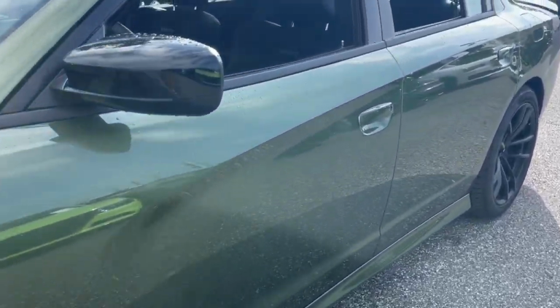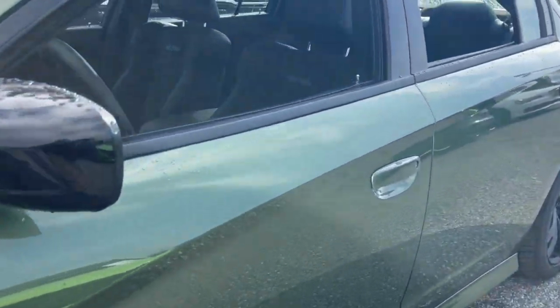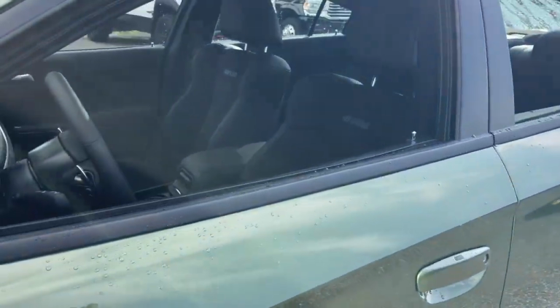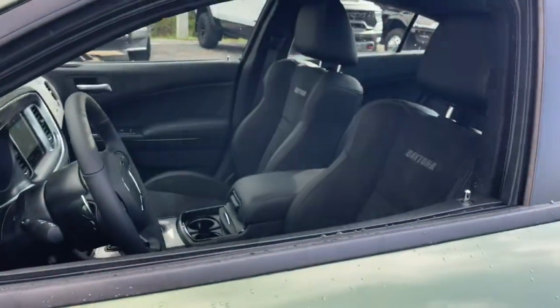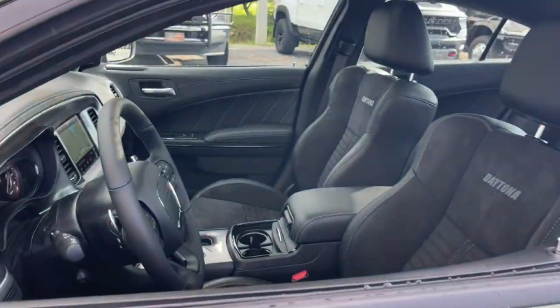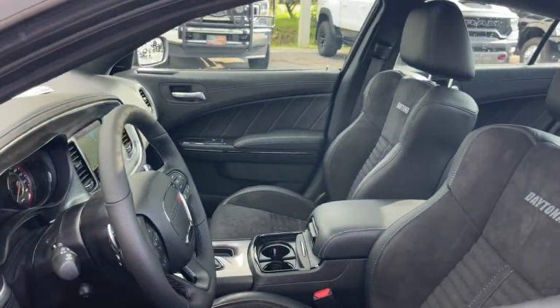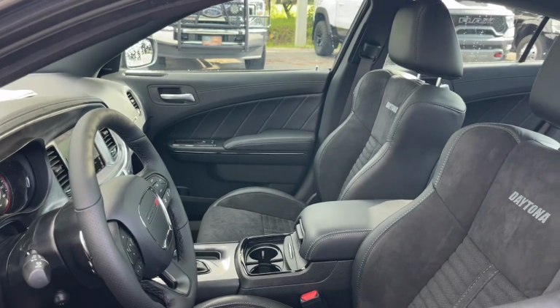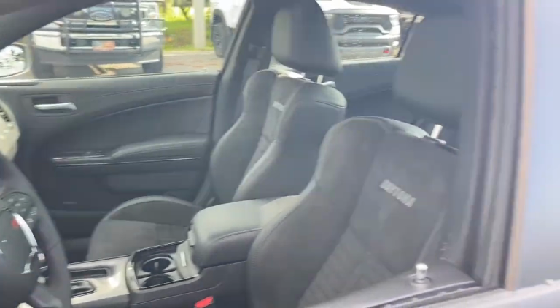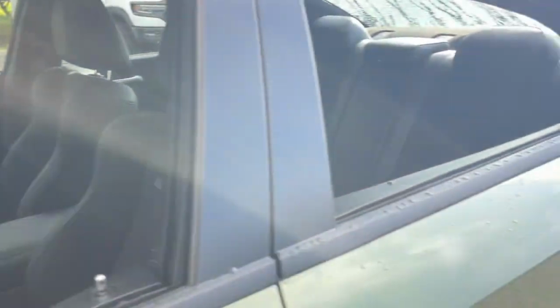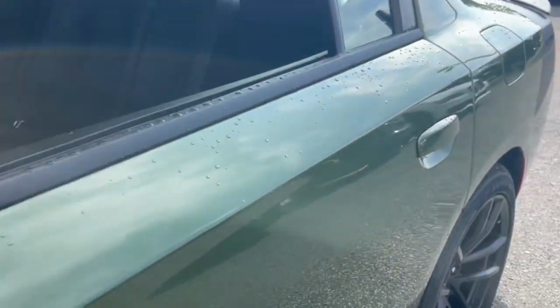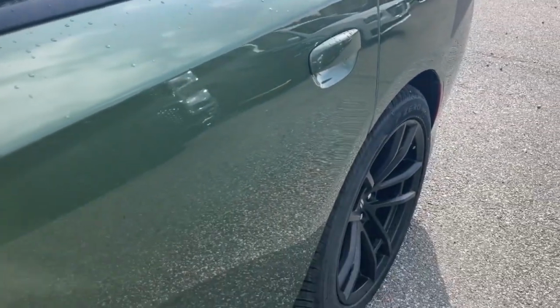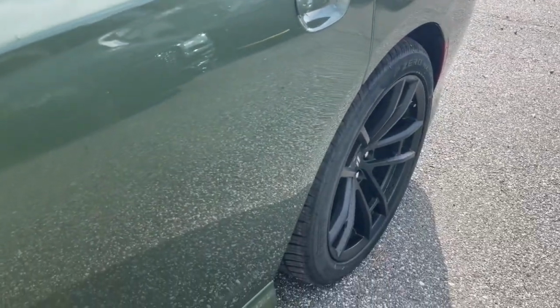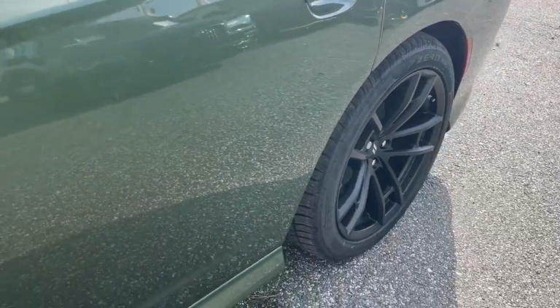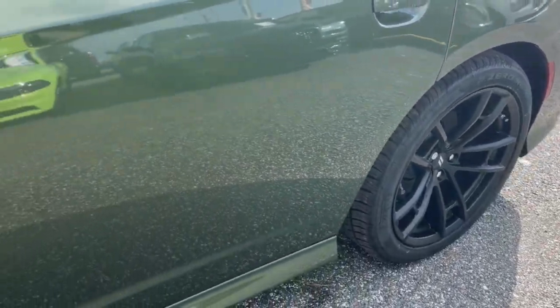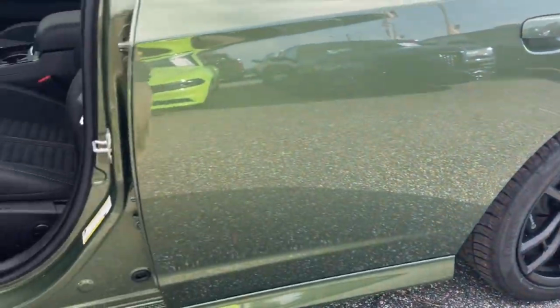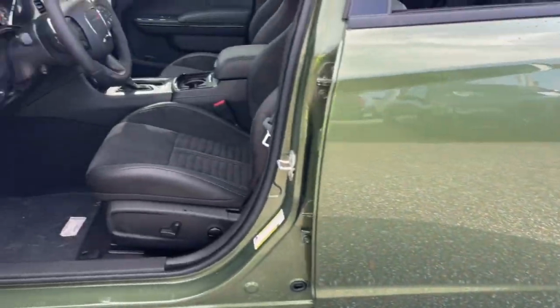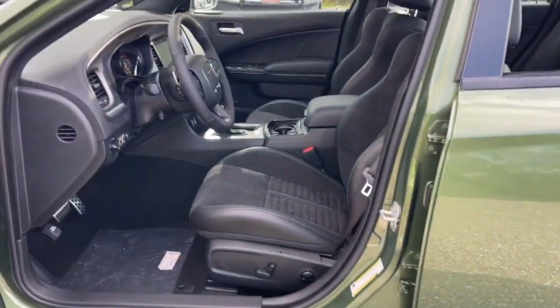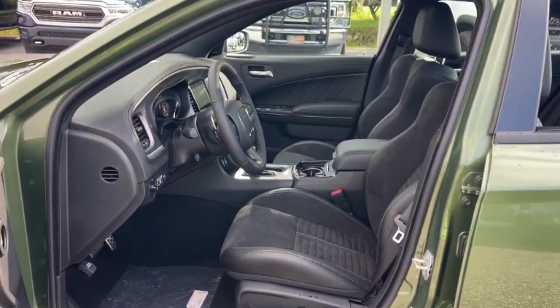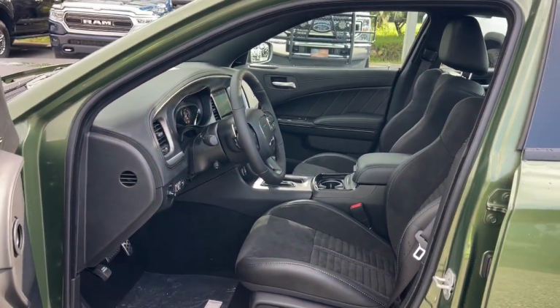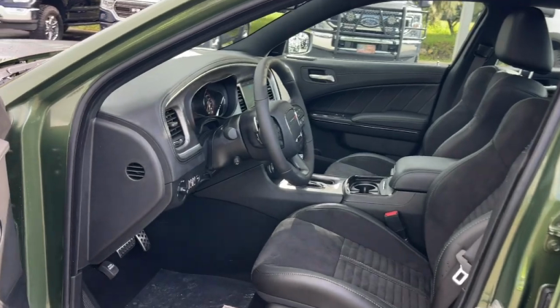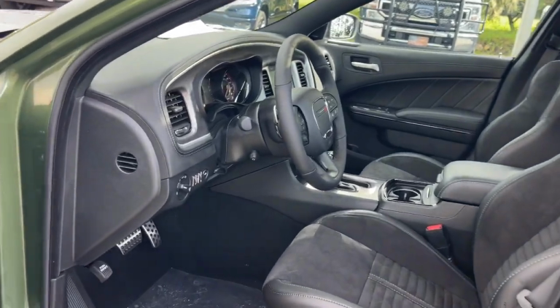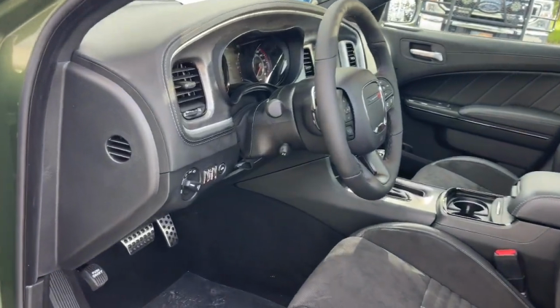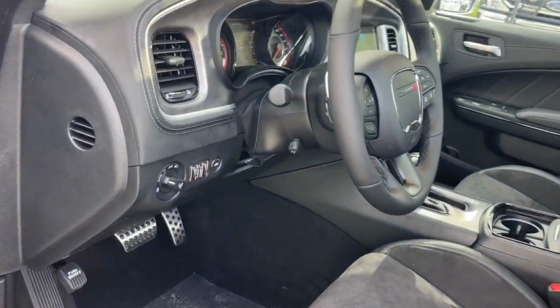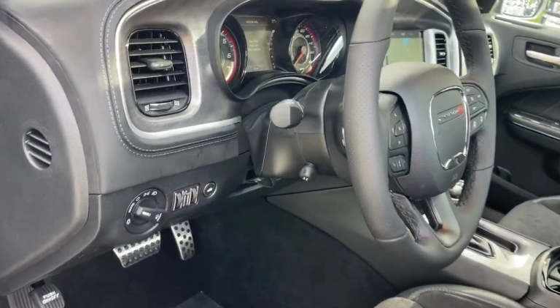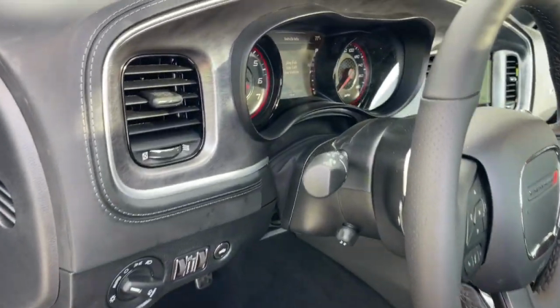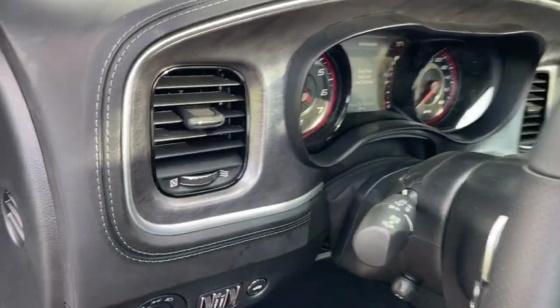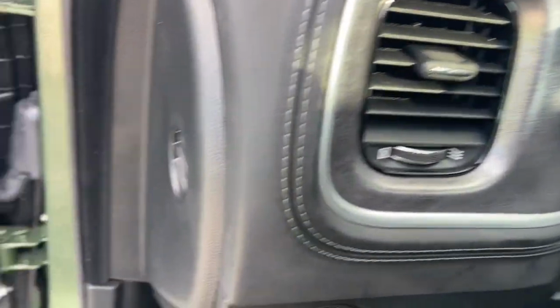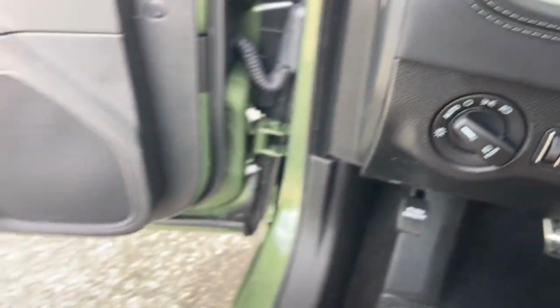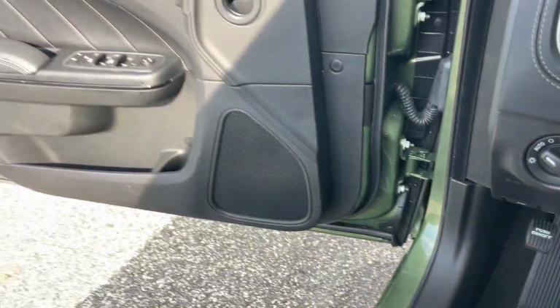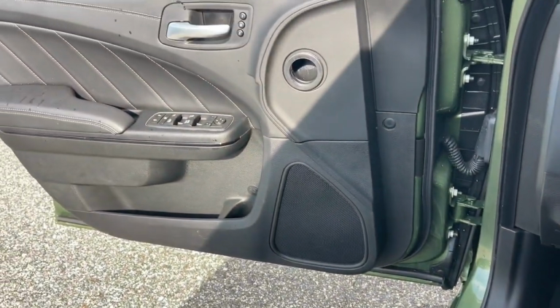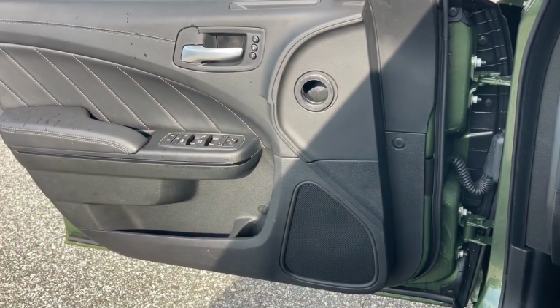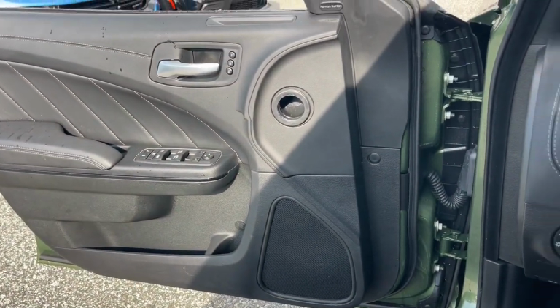These are just some of the great options this vehicle comes with: heated steering wheel, heated and/or cooled front seats, Apple CarPlay and/or Android Auto, pre-collision system, touchscreen infotainment system.